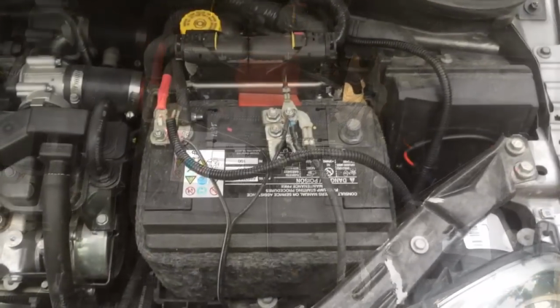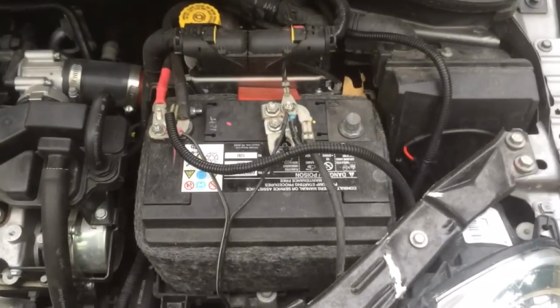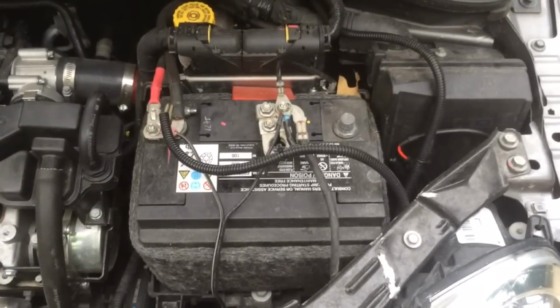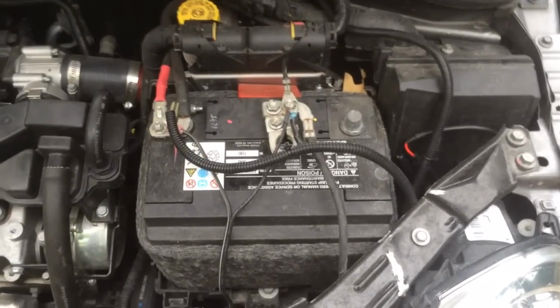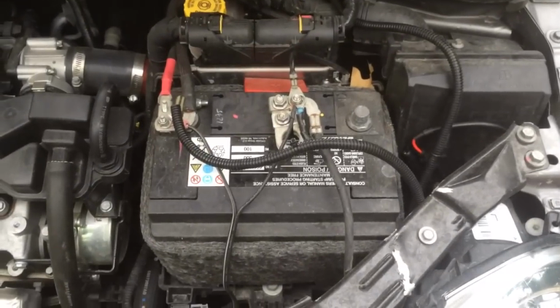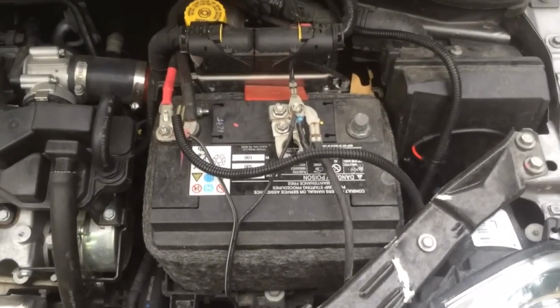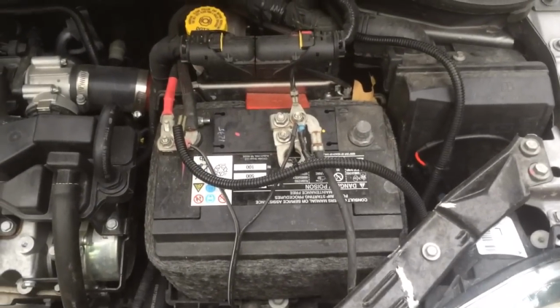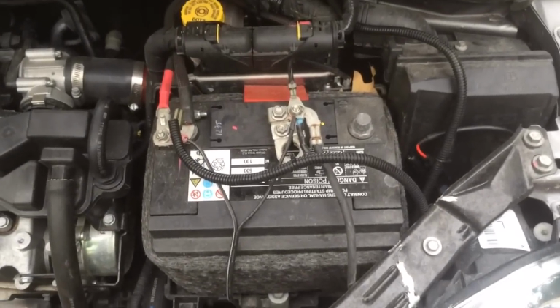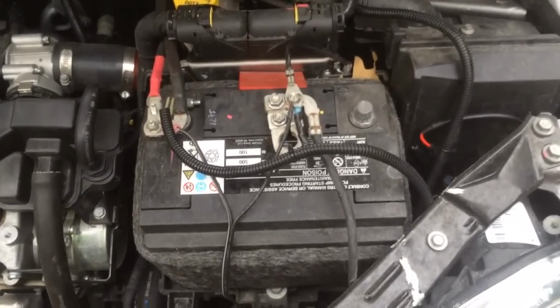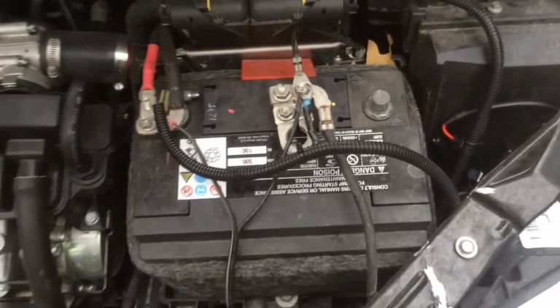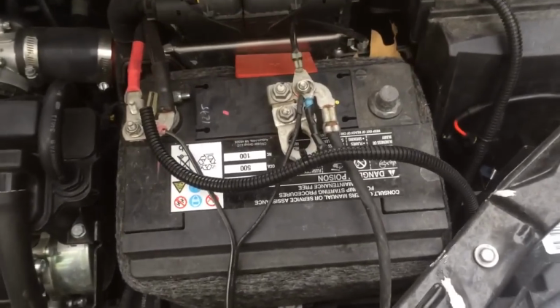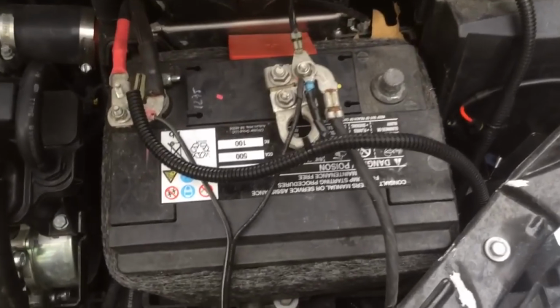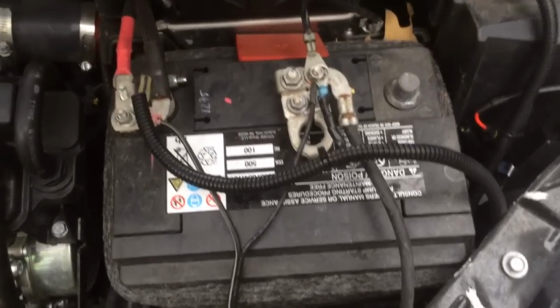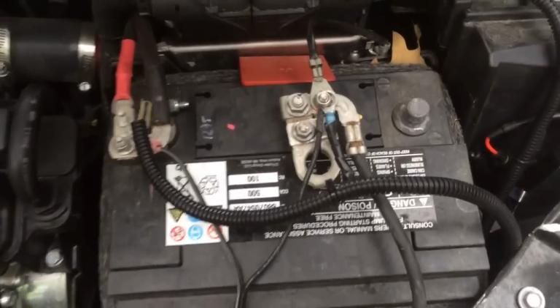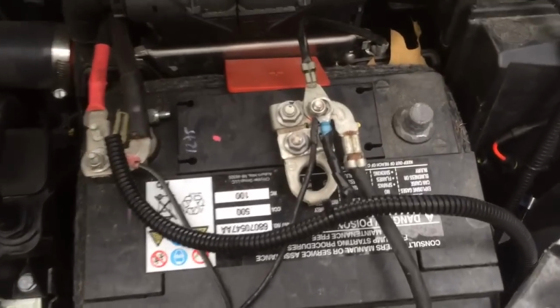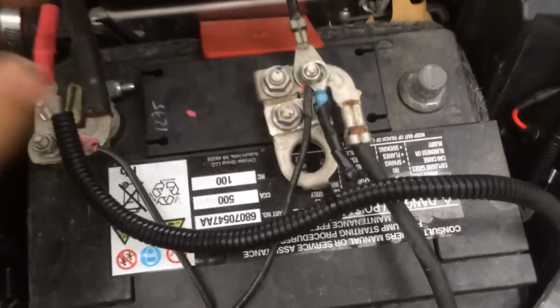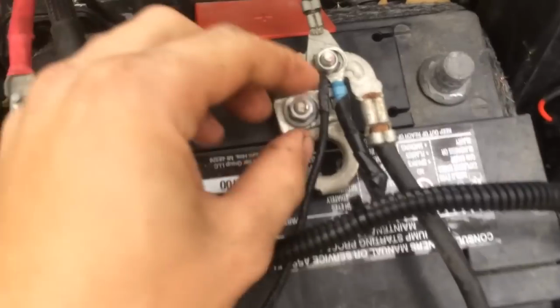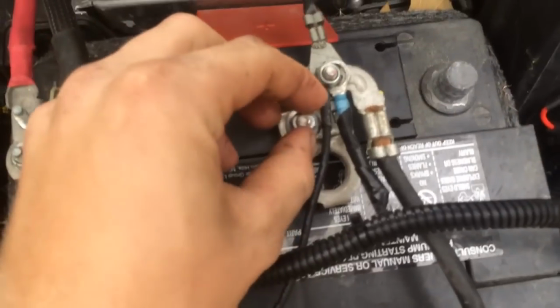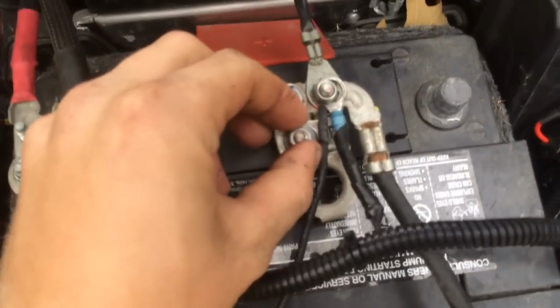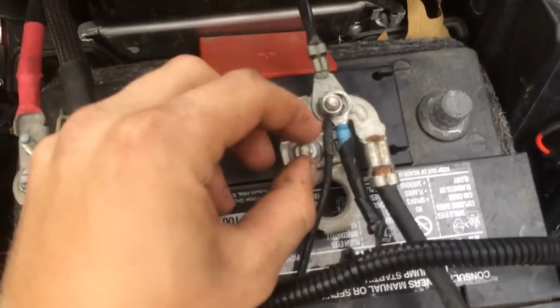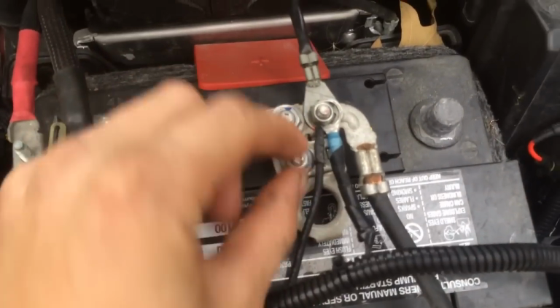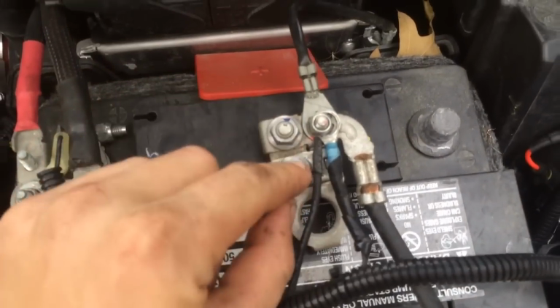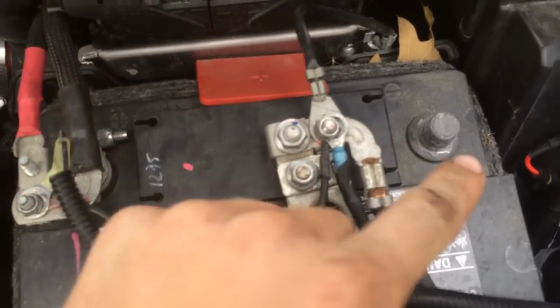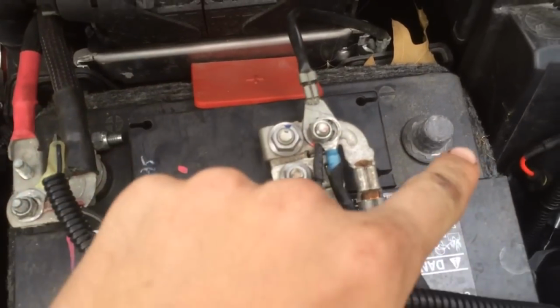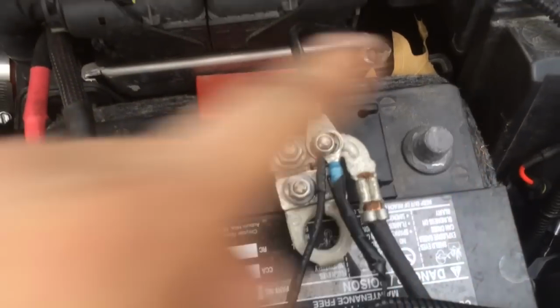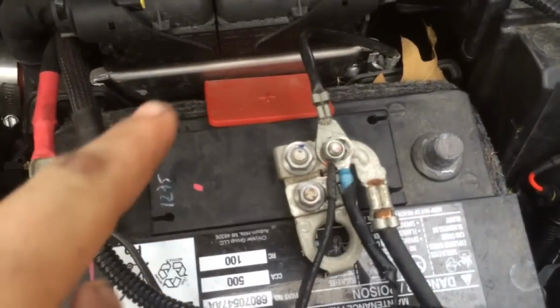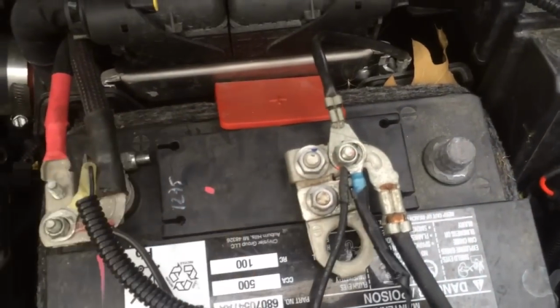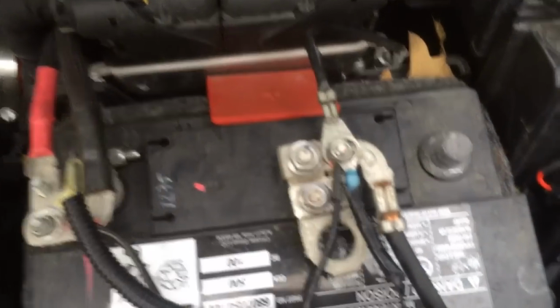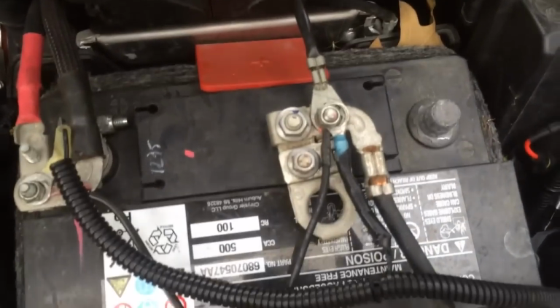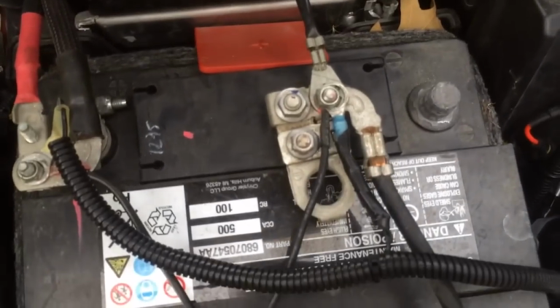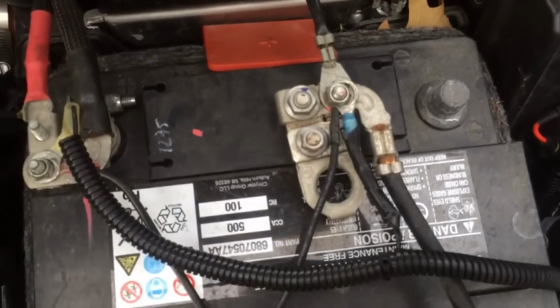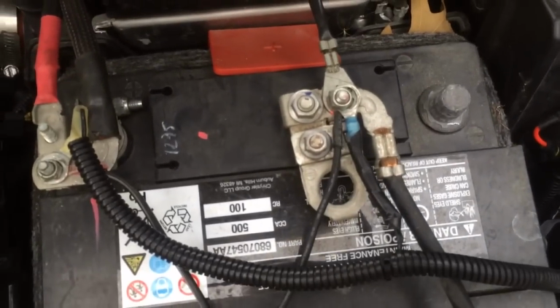Which you will then have to take to the dealer and get reset. In order to remove the negative battery terminal, take a 10mm wrench, loosen this nut, and simply pull off and slide out of the way.